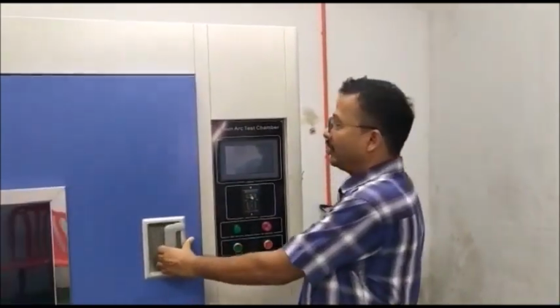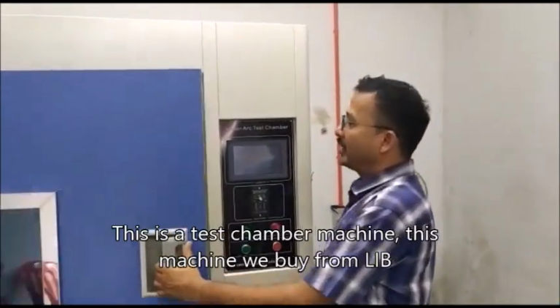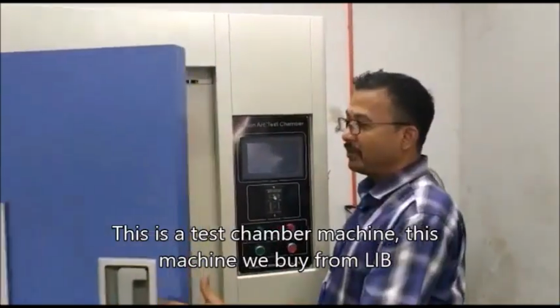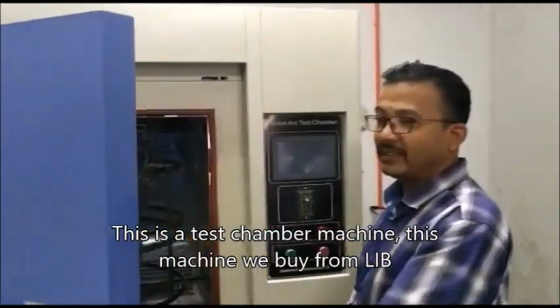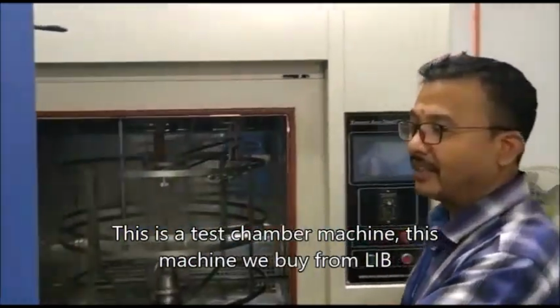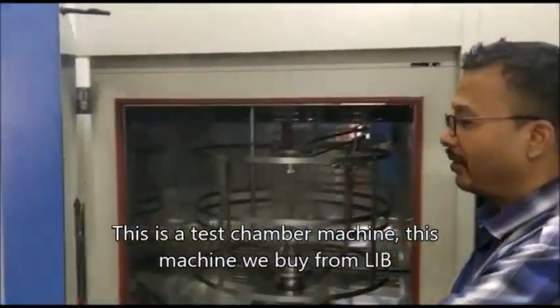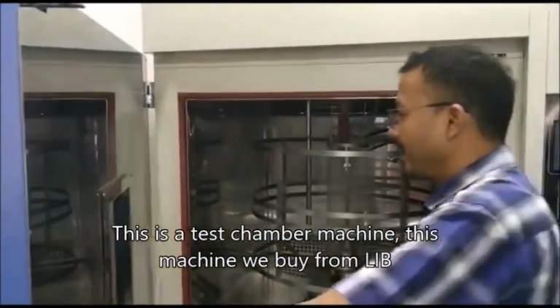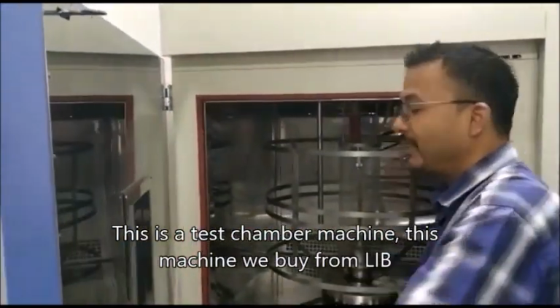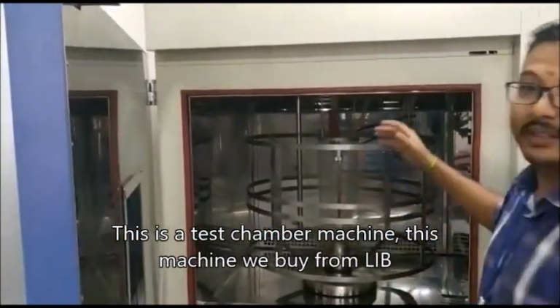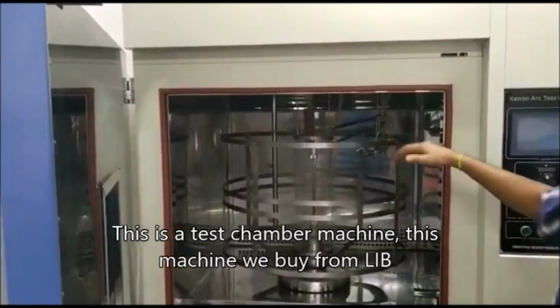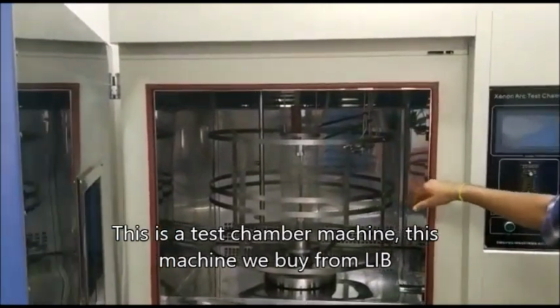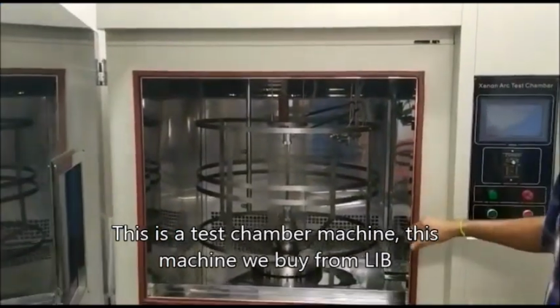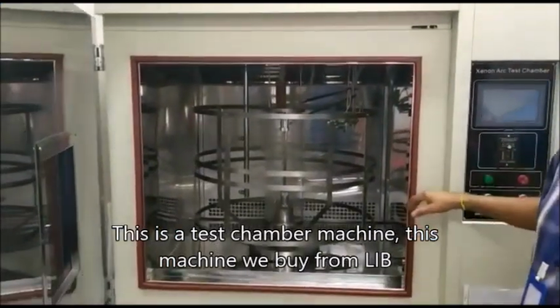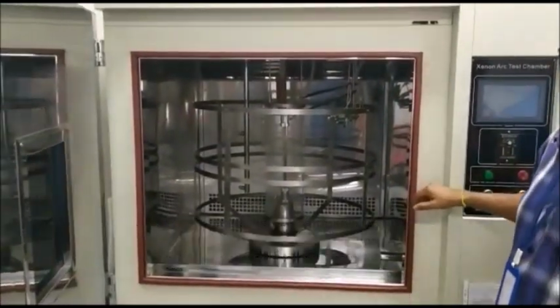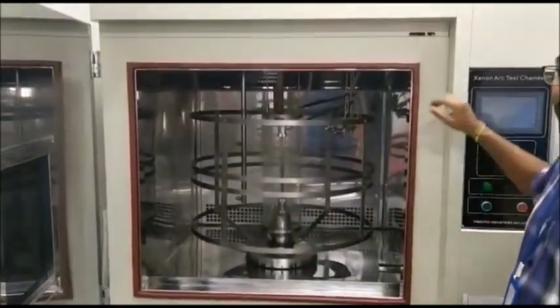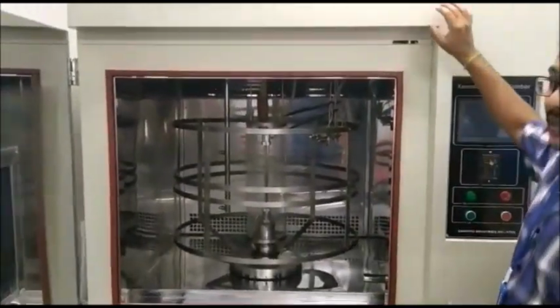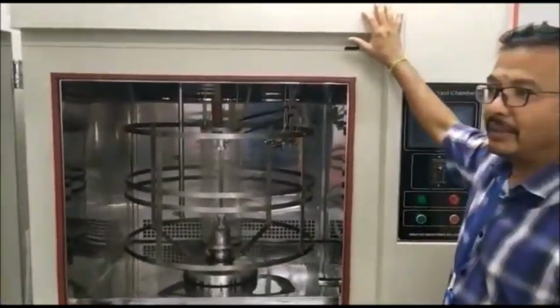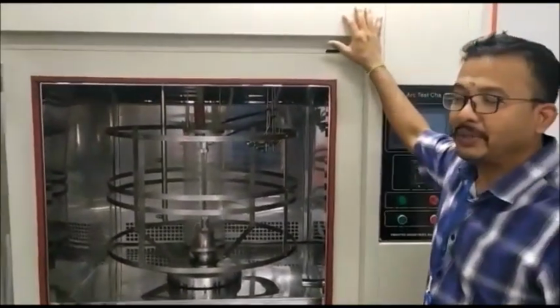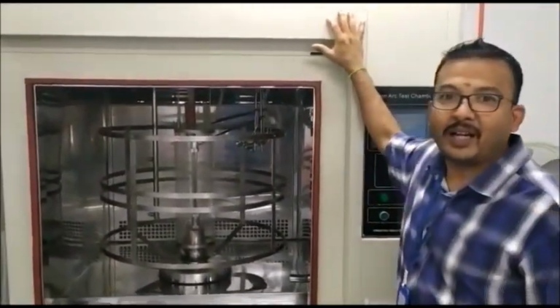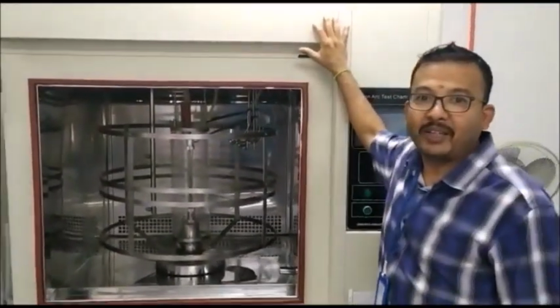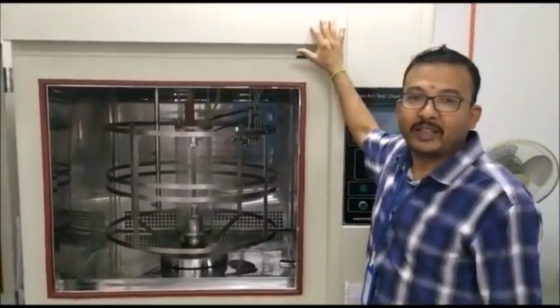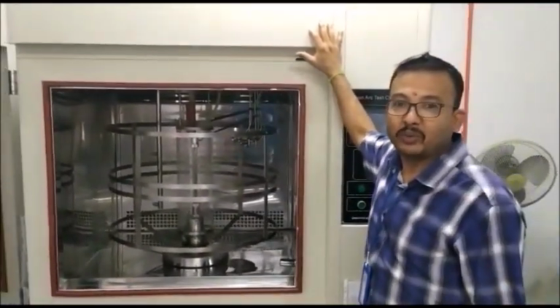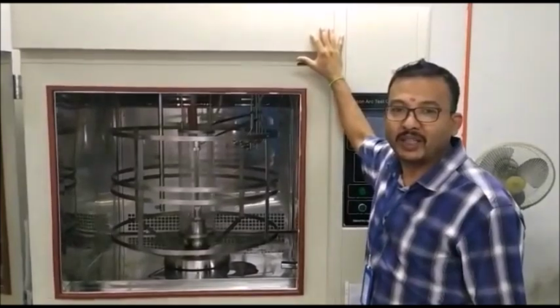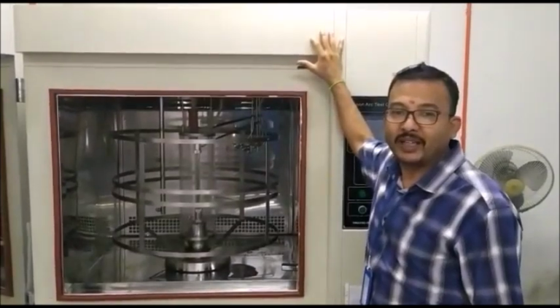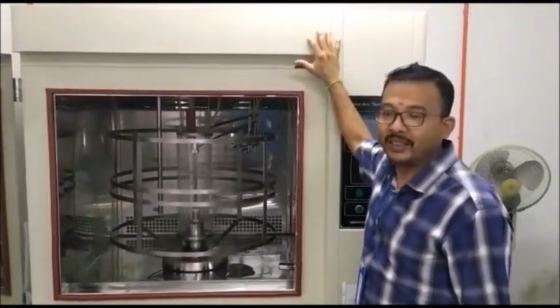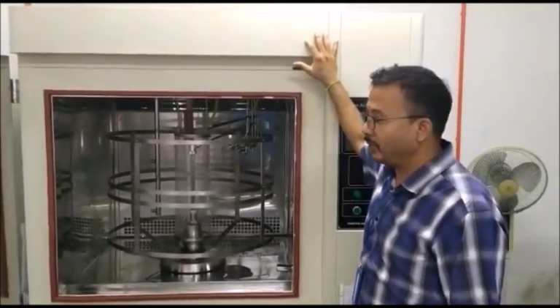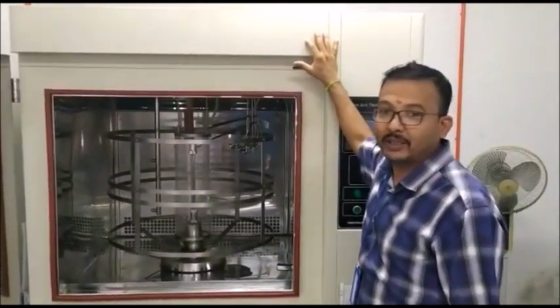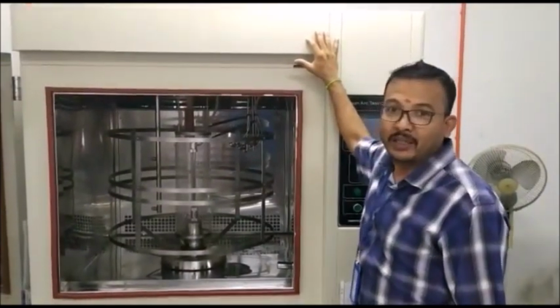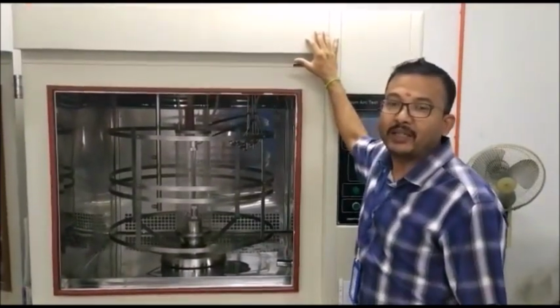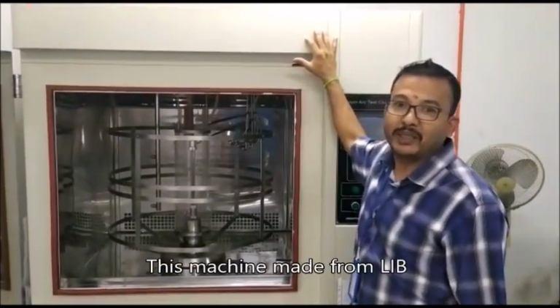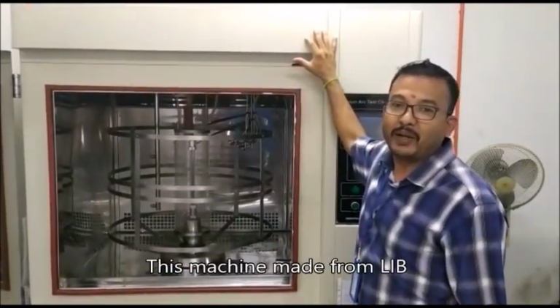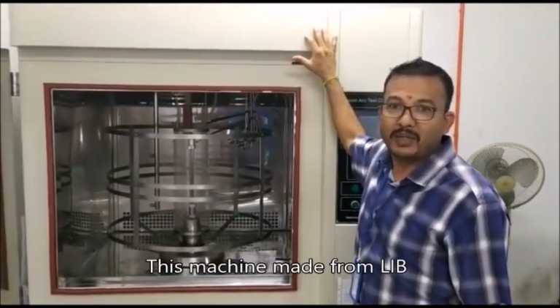This is a general machine. This machine we buy from LIB. This is Mr. Yang — I'm very thankful to Mr. Yang that he produced this machine from LIB.